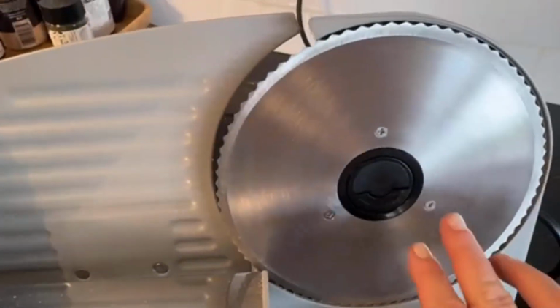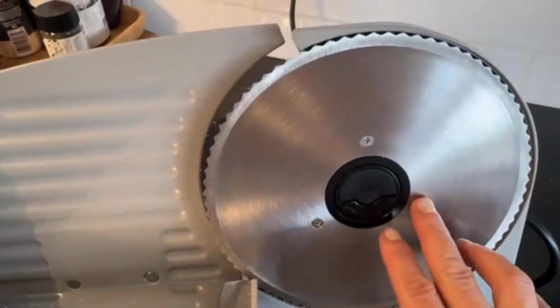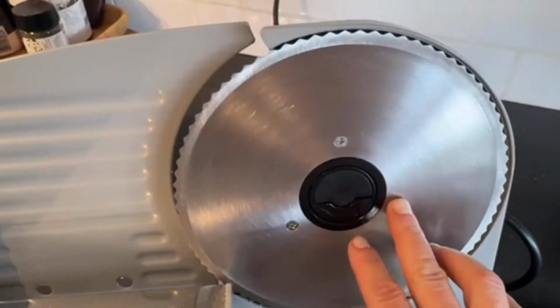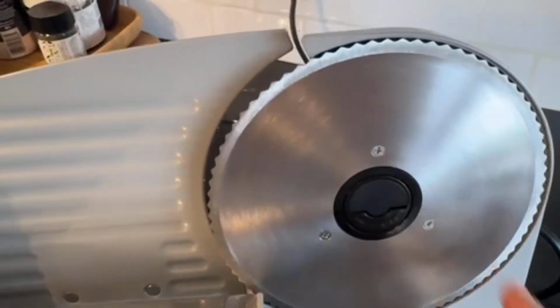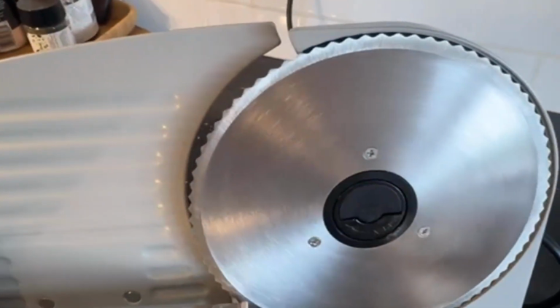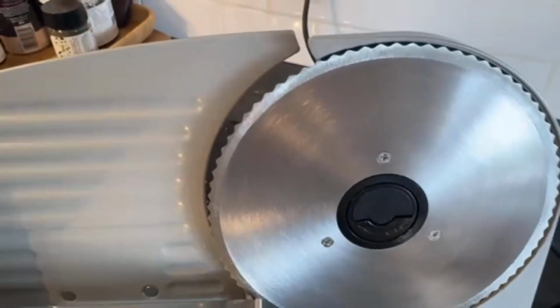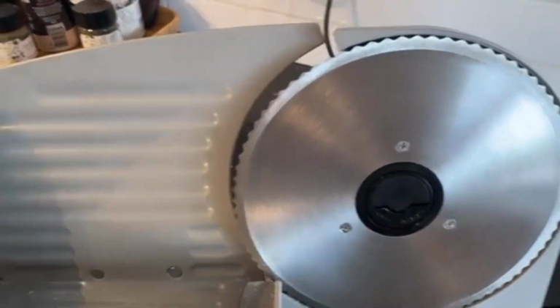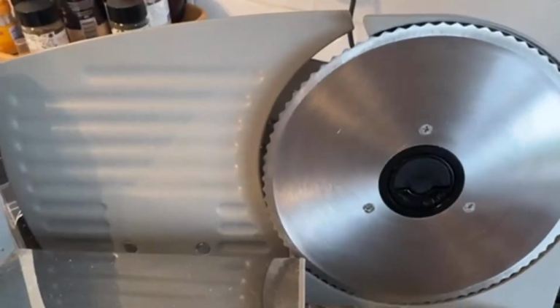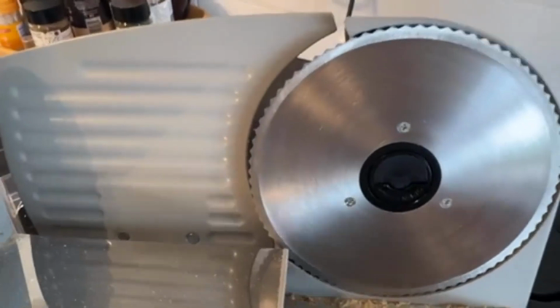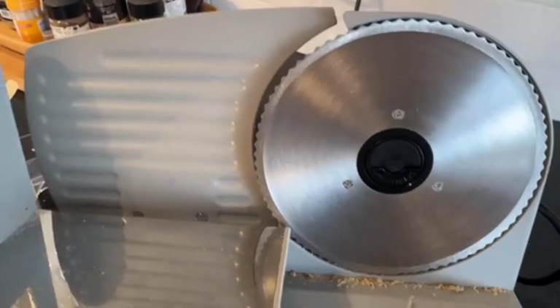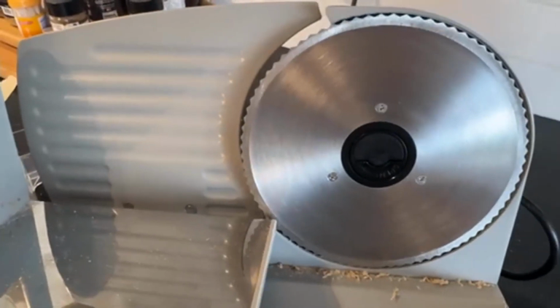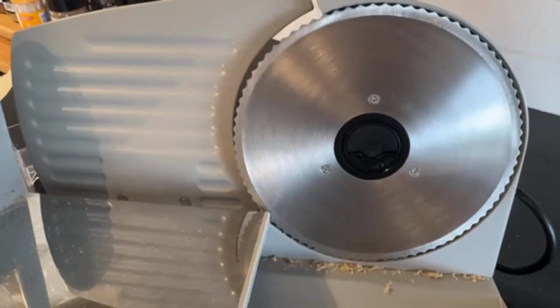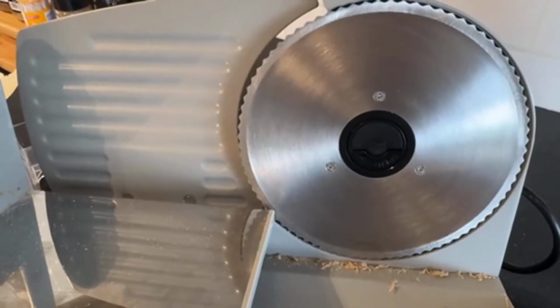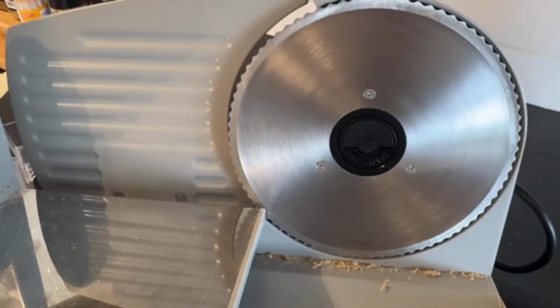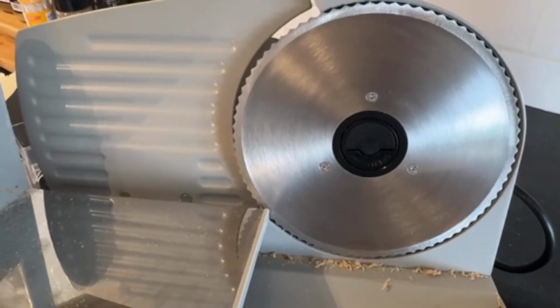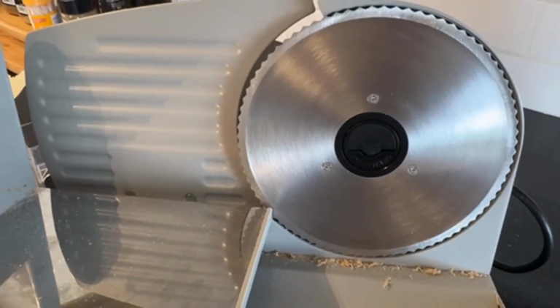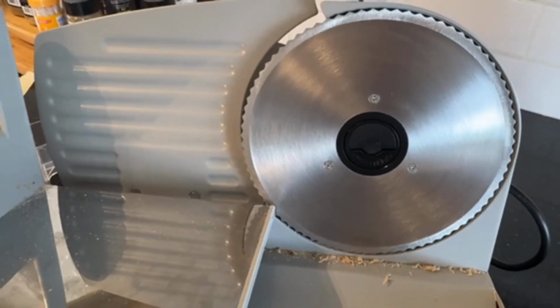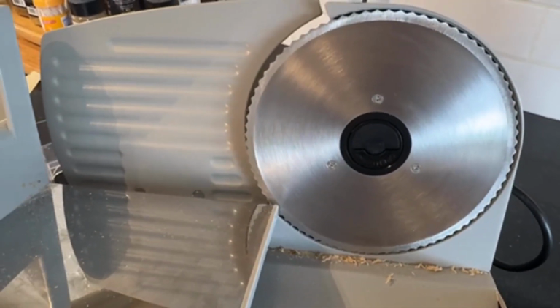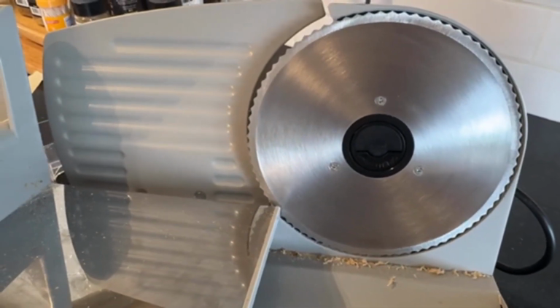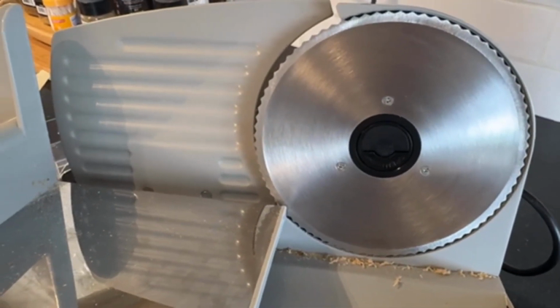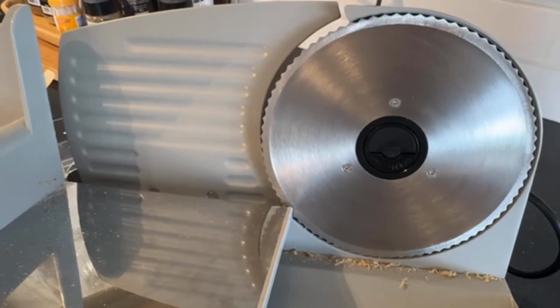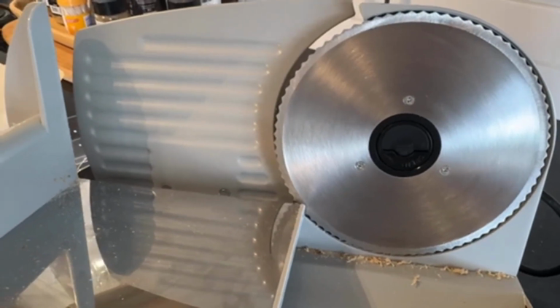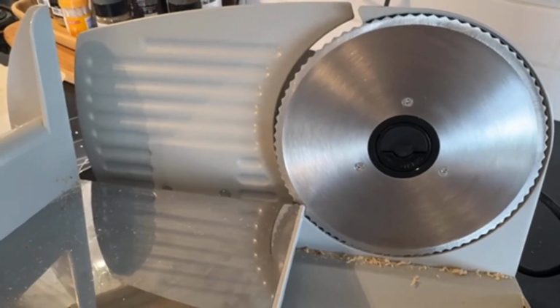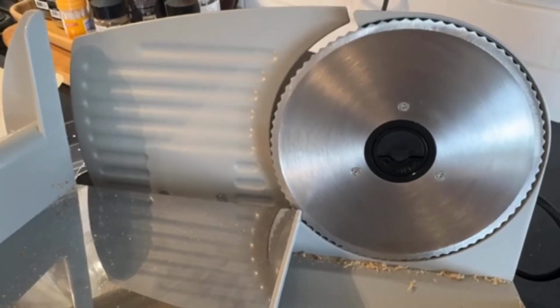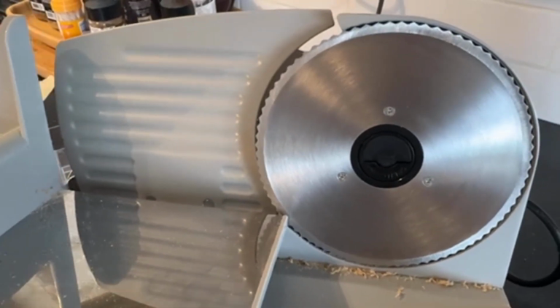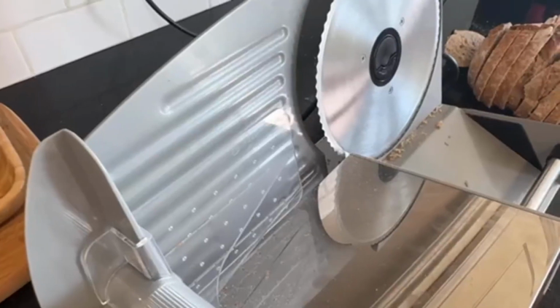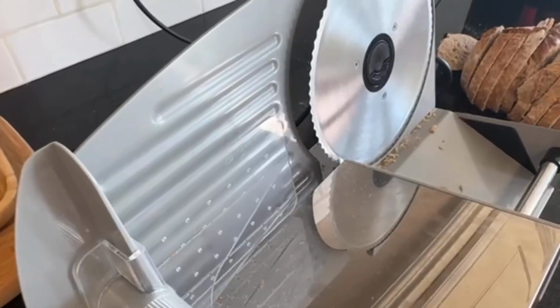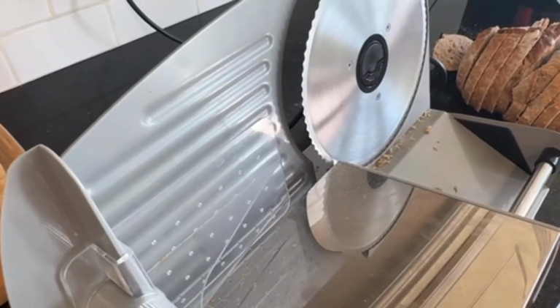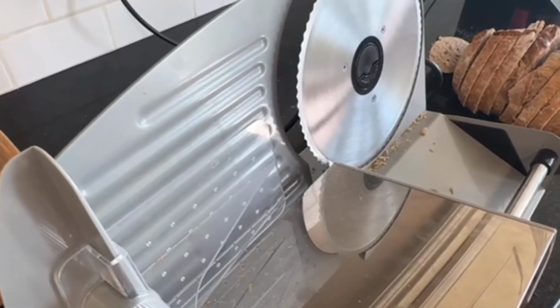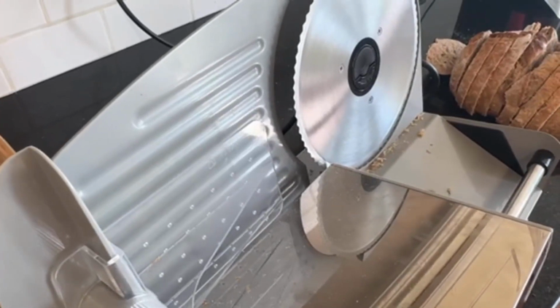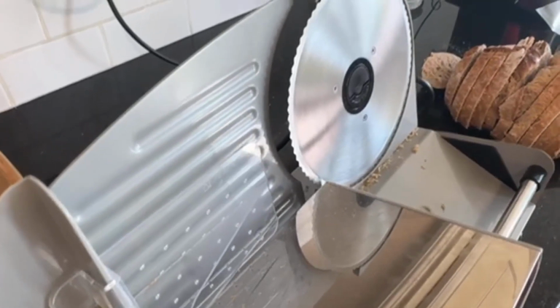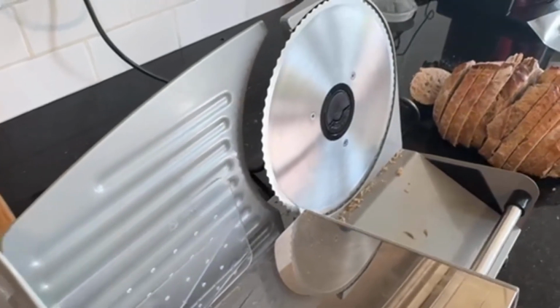The blade is really sharp so you want to use that guard. It works really well for cutting a roast that's probably around three or four pounds — probably not much bigger than that, which is something other people have mentioned and I've found myself as well.